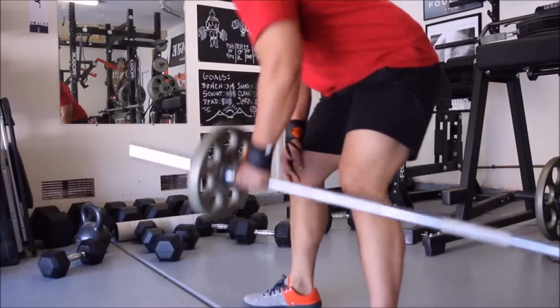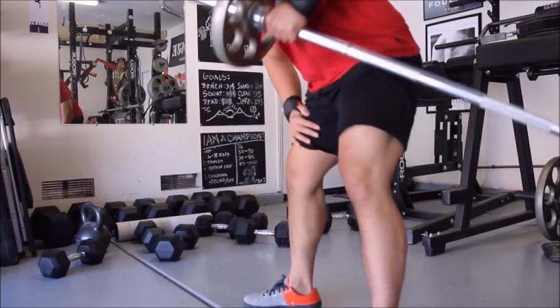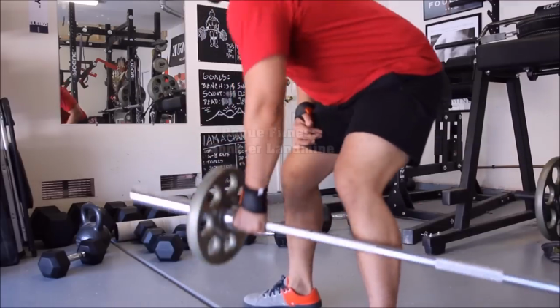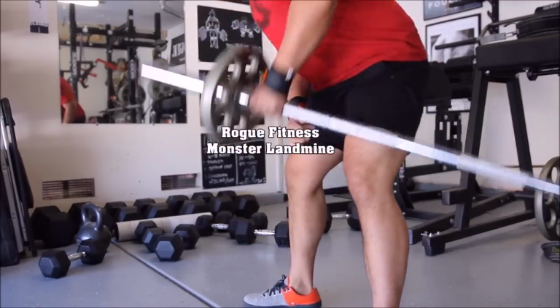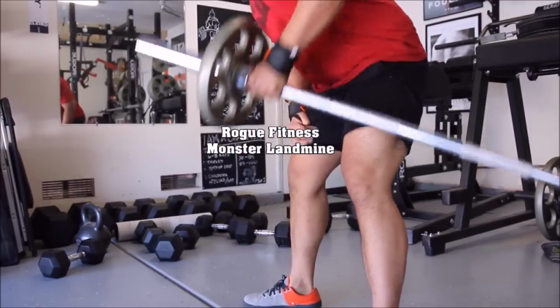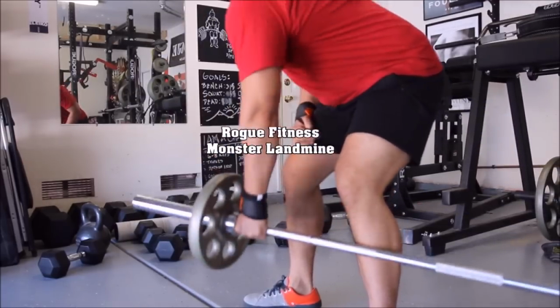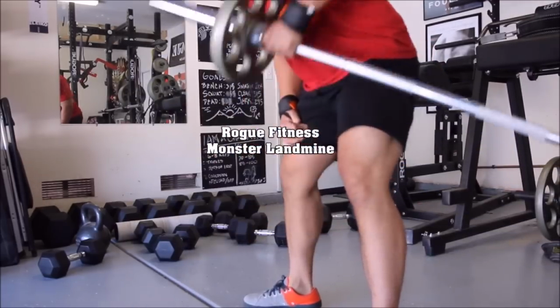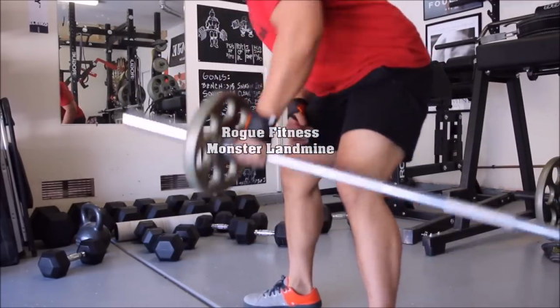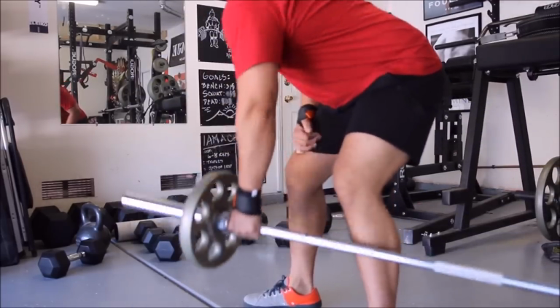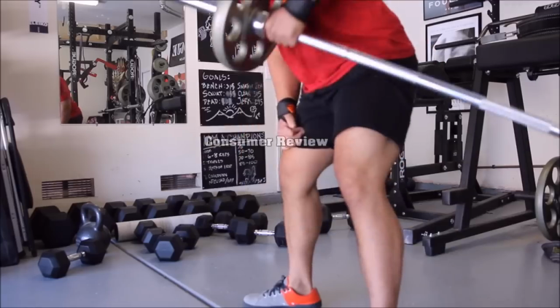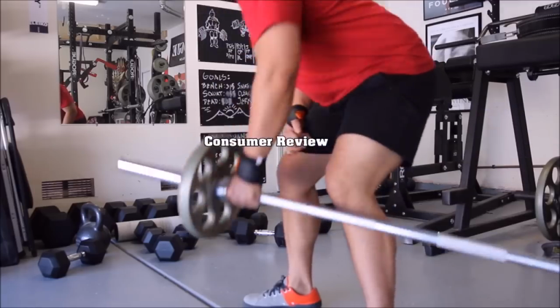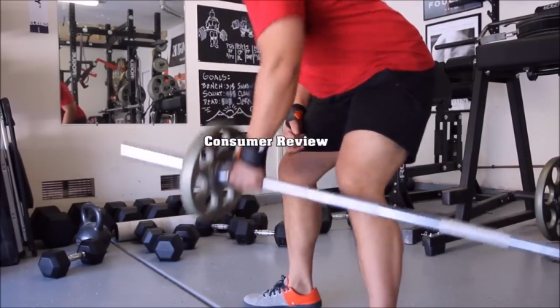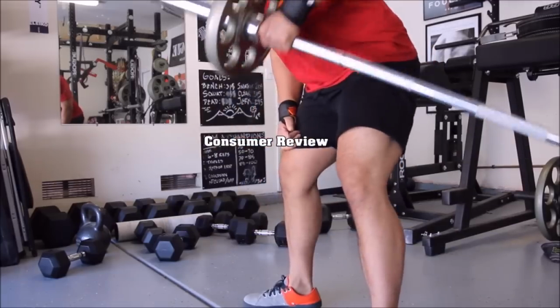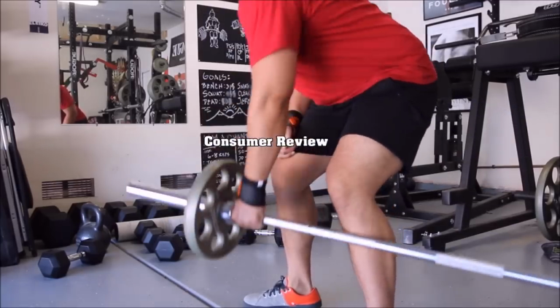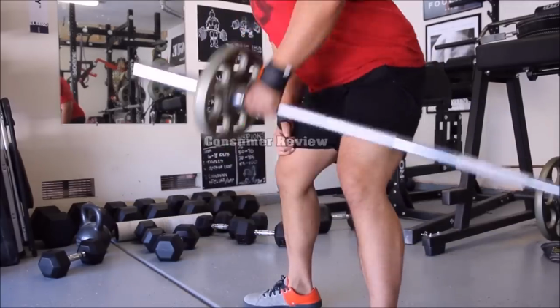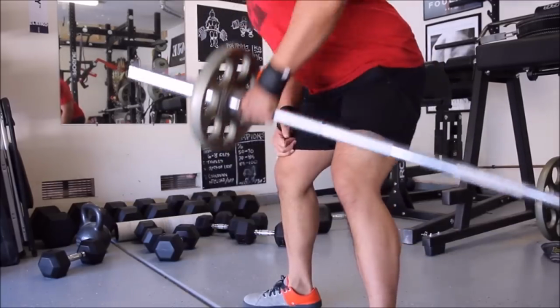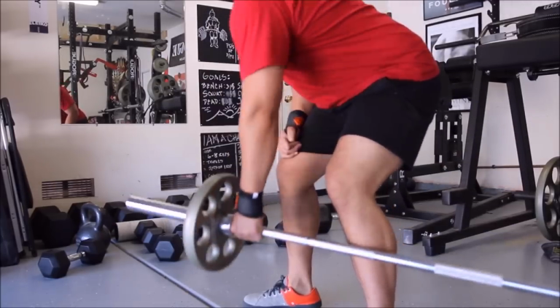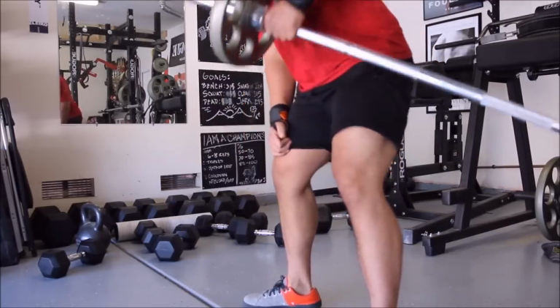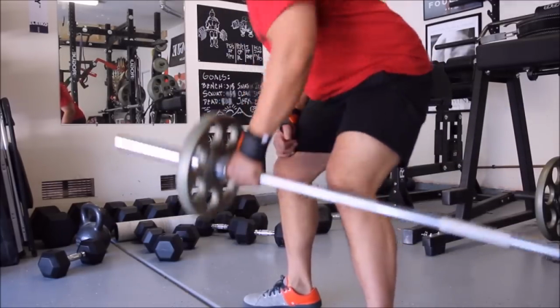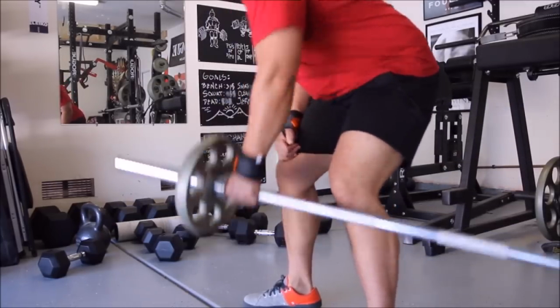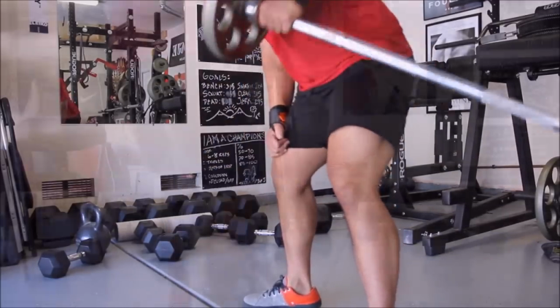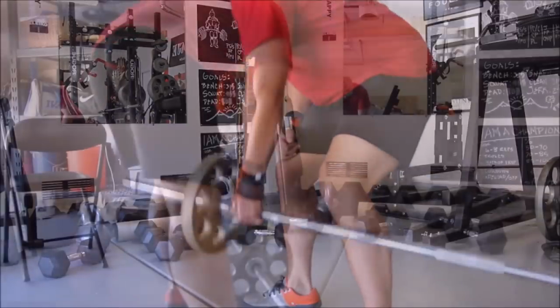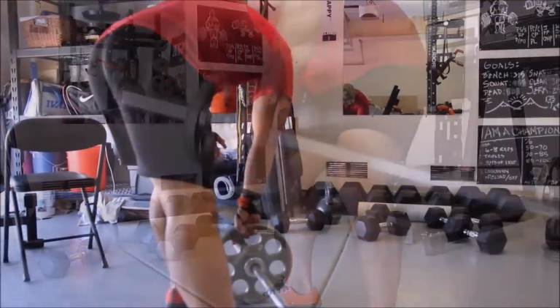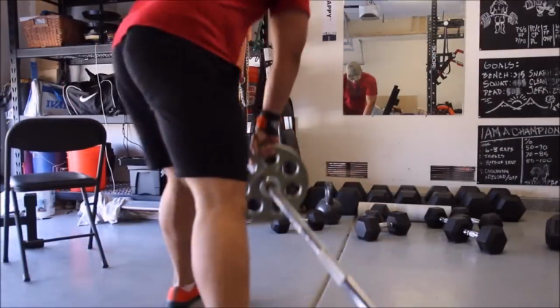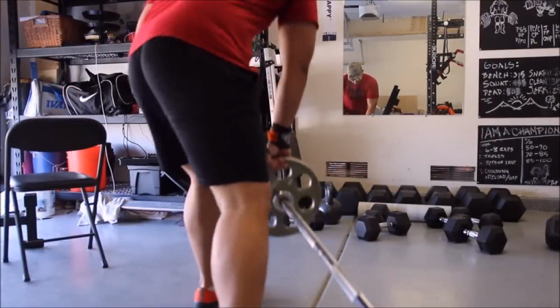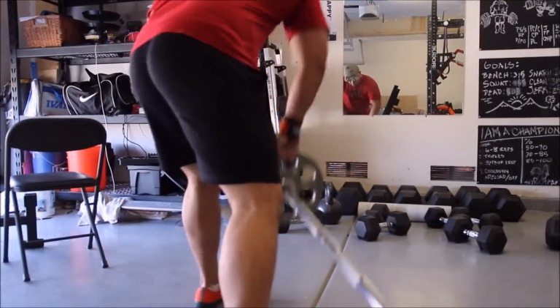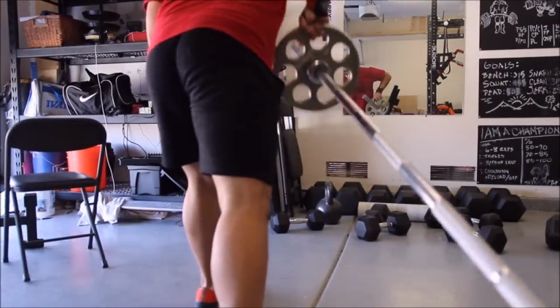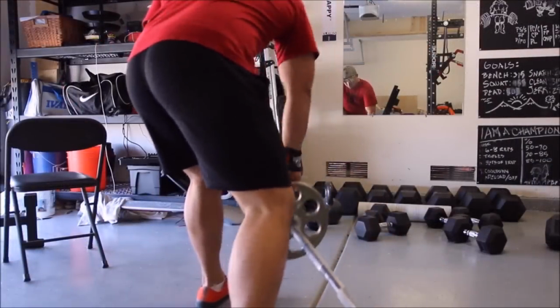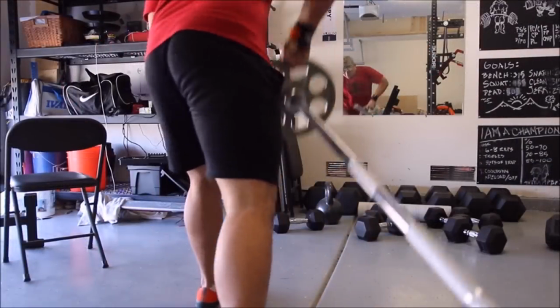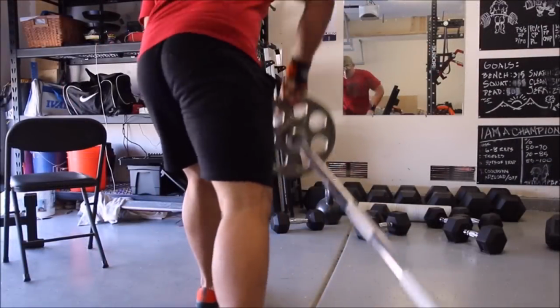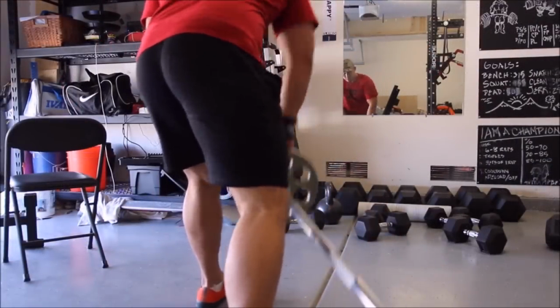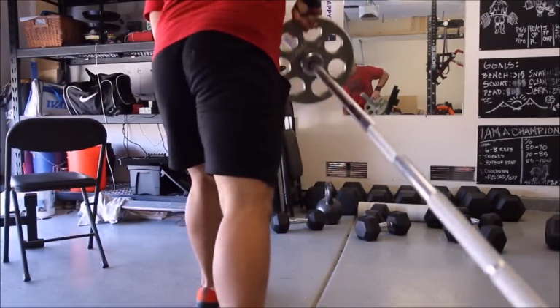Hey guys, it's Pando checking in once again from the garage gym. Today's April 16th, 2015, and I wanted to give you guys another product review. The product in question today is gonna be the Rogue Fitness Monster Landmine.